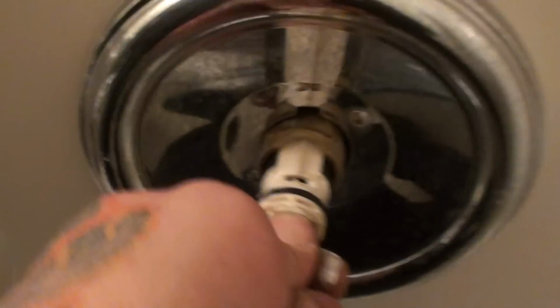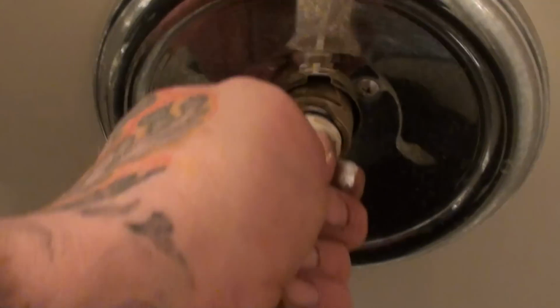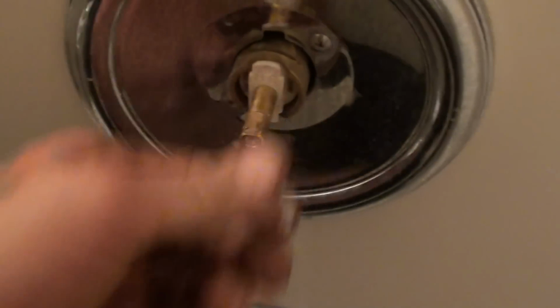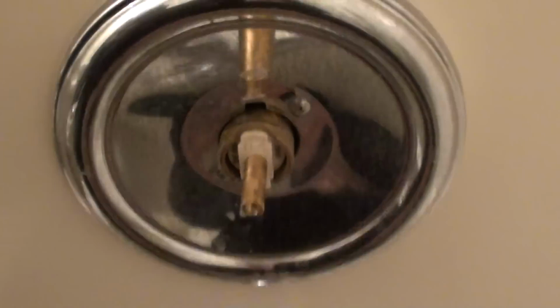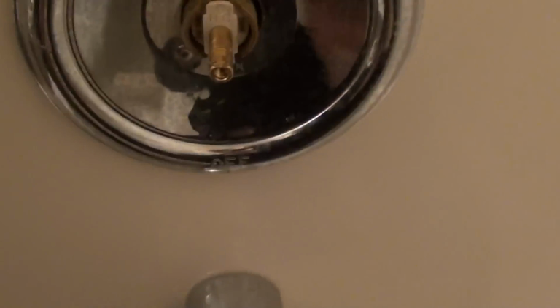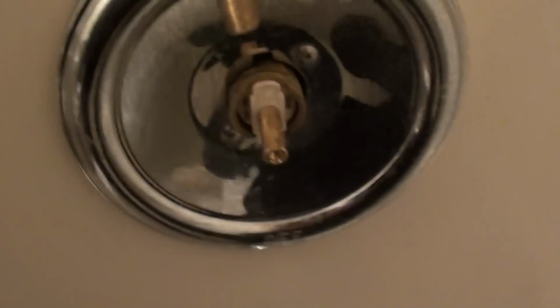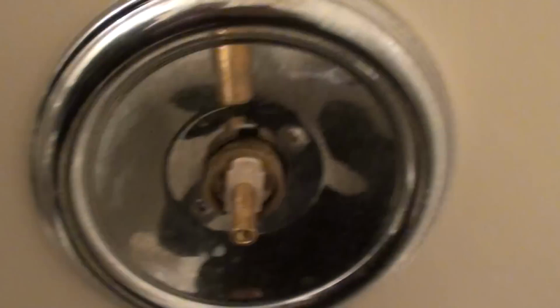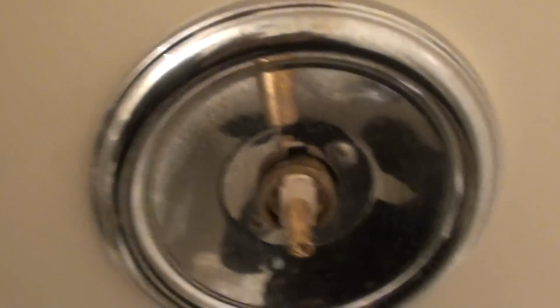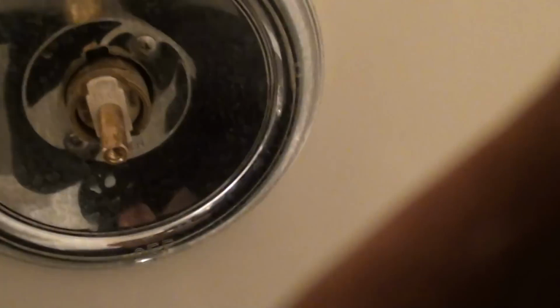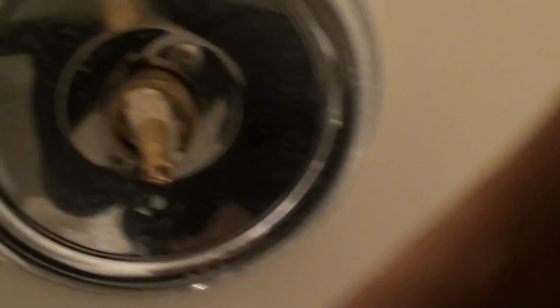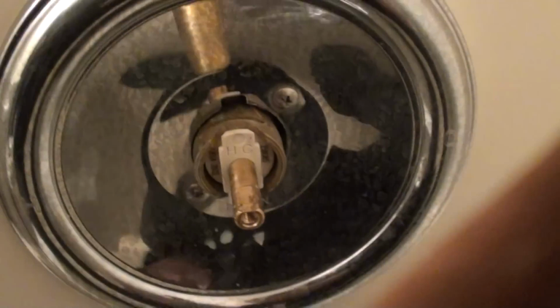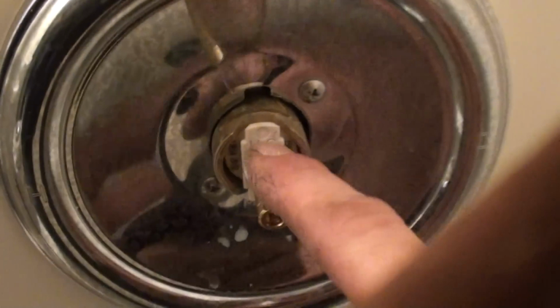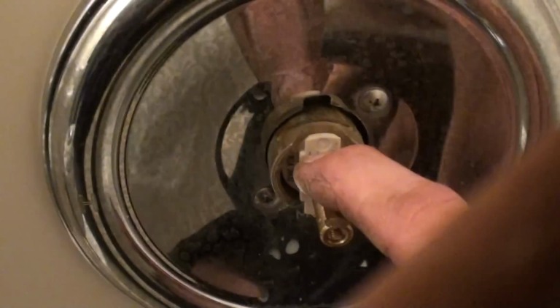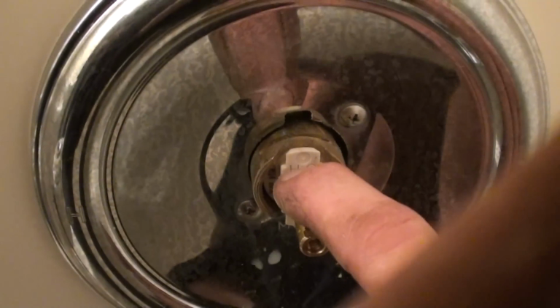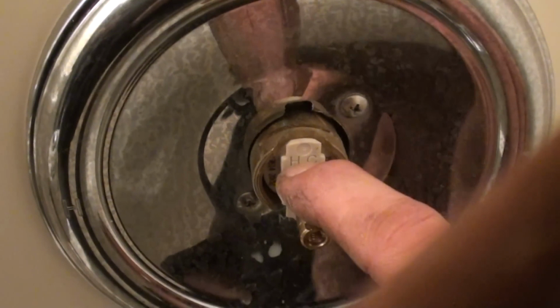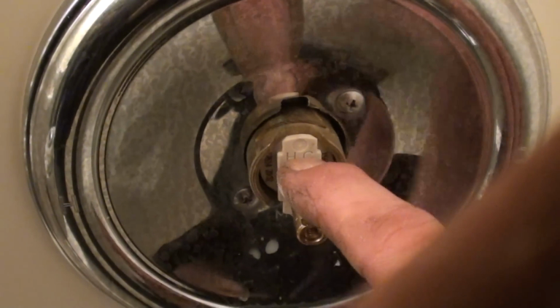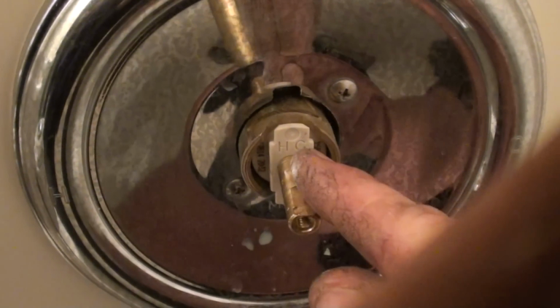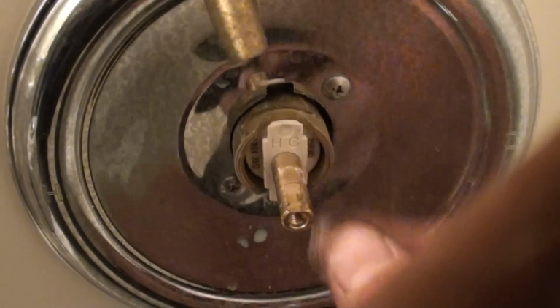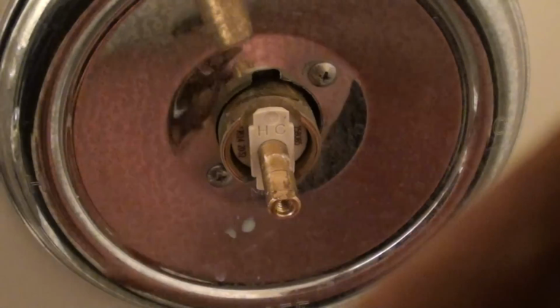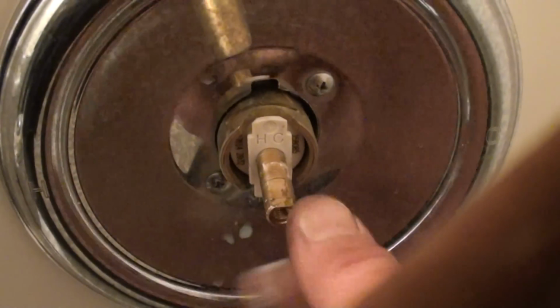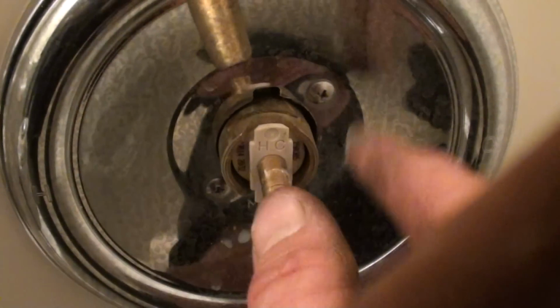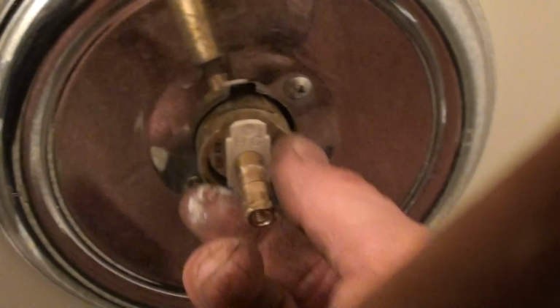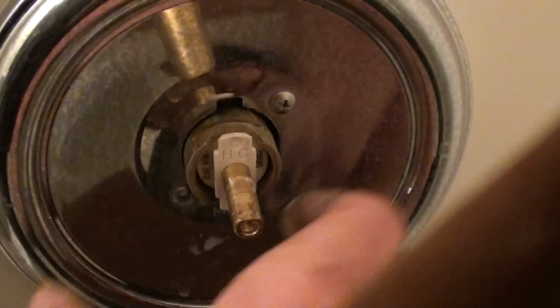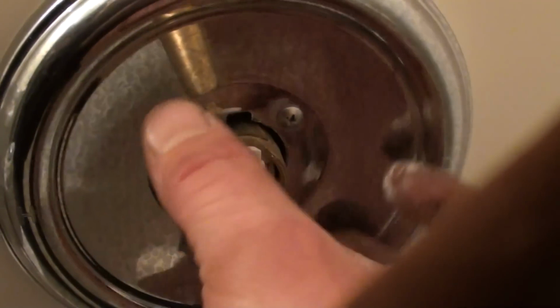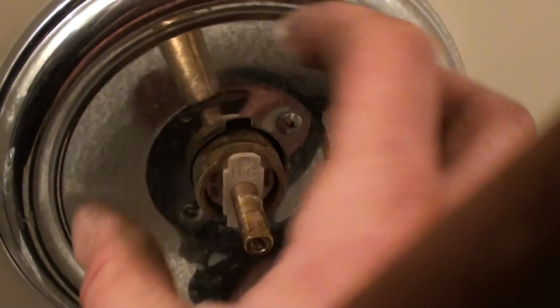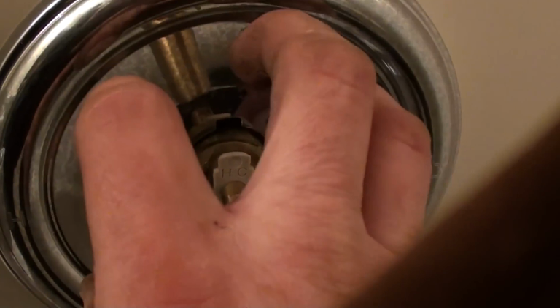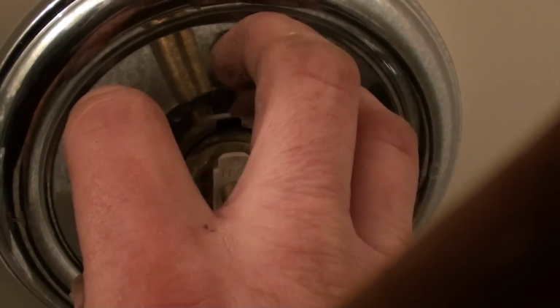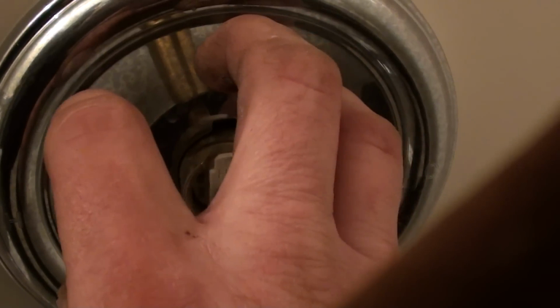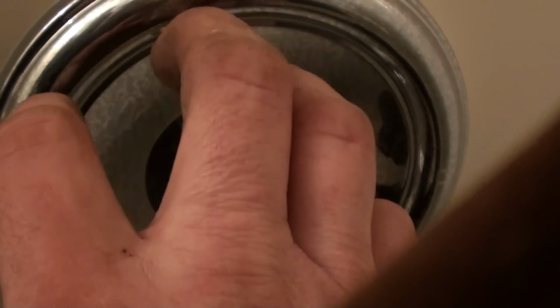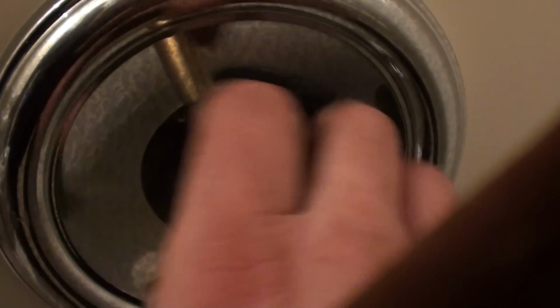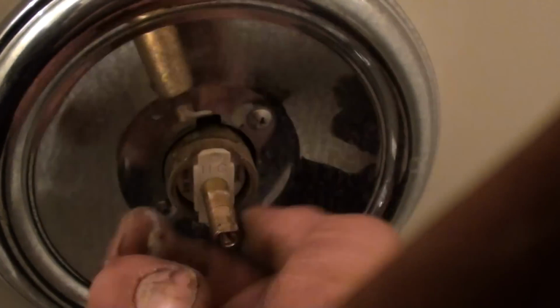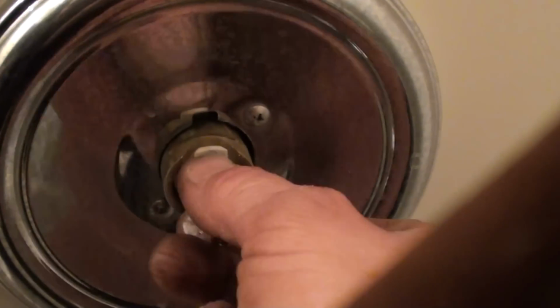If your hot and cold are backwards on your handles or faucet, you can flip it. You can see it has an H and a C on the left — hot and cold. If it's backwards, like you turn your handle on and it's cold, then just flip your cartridge.